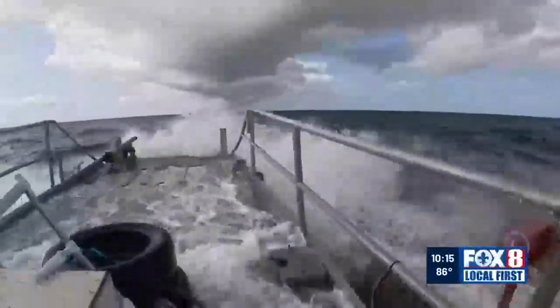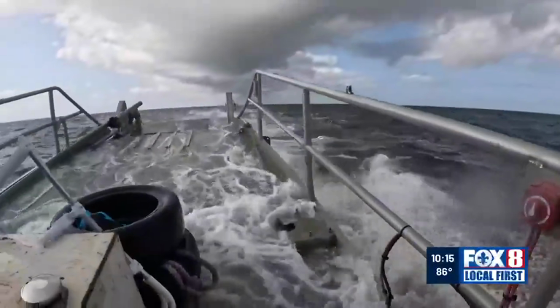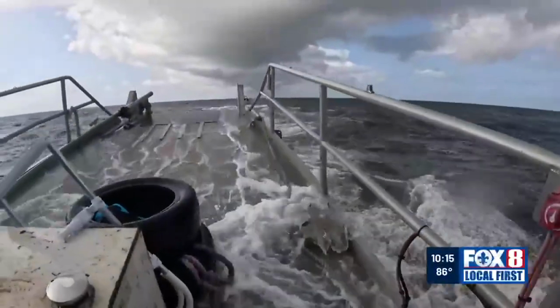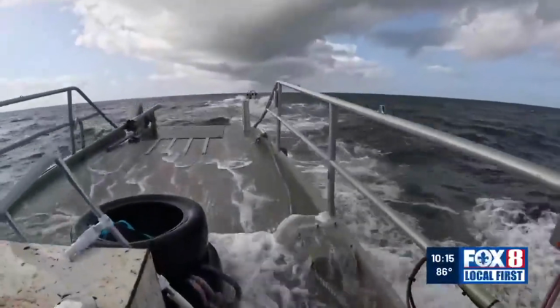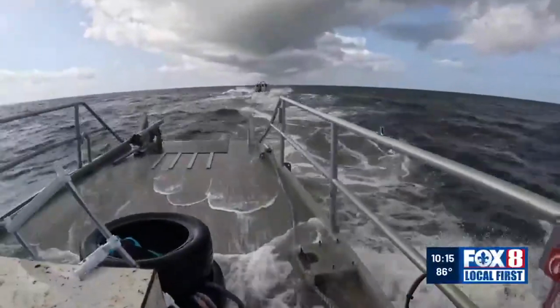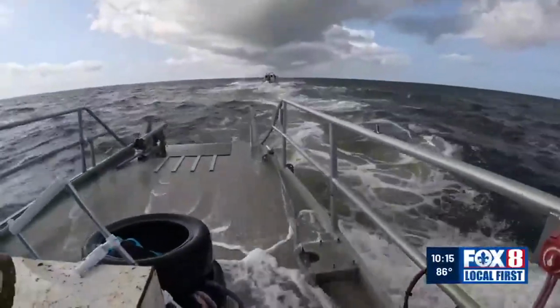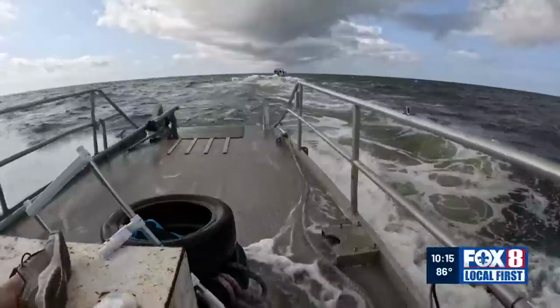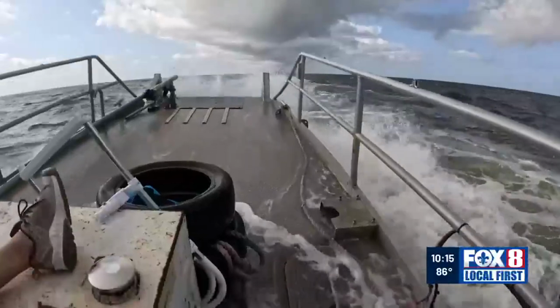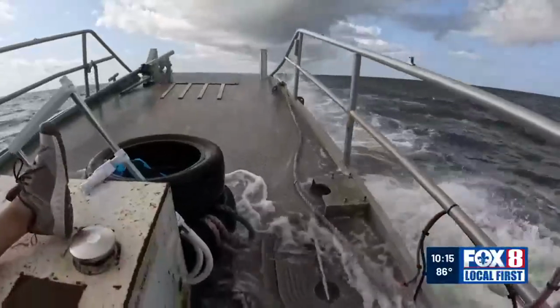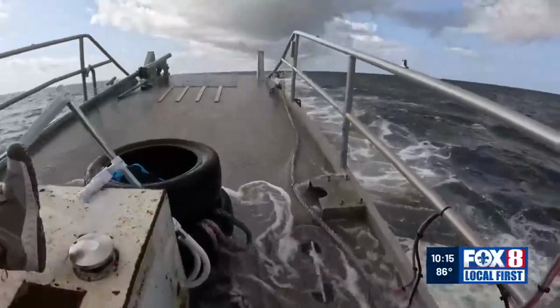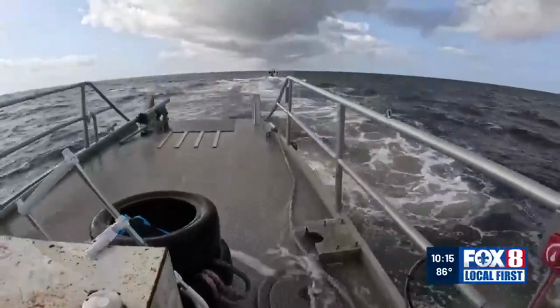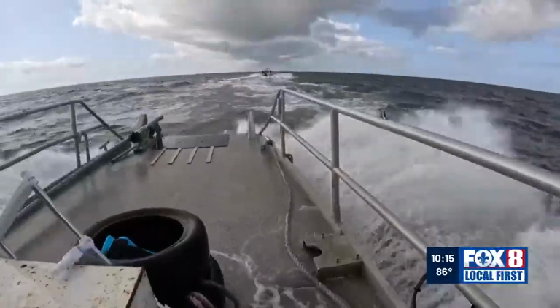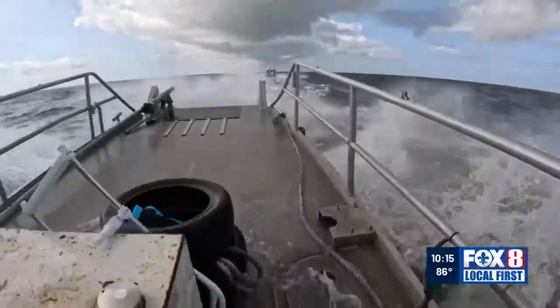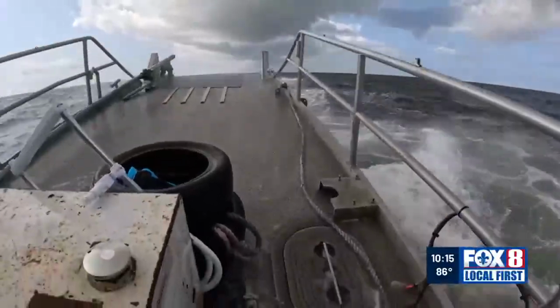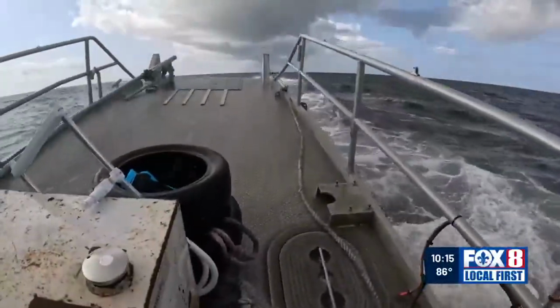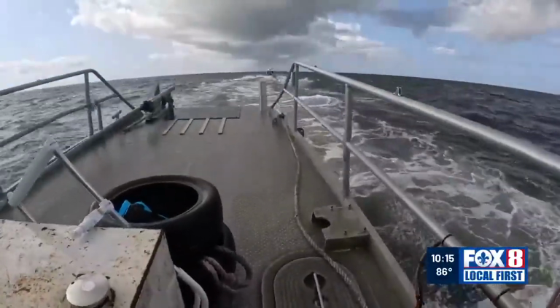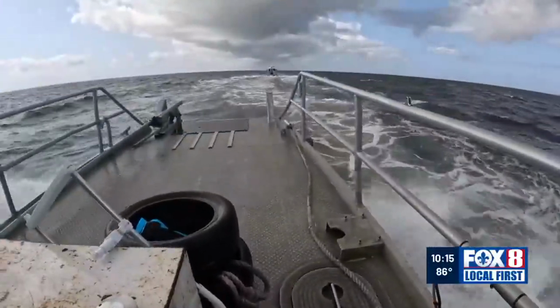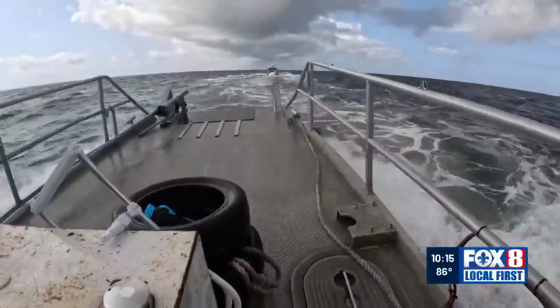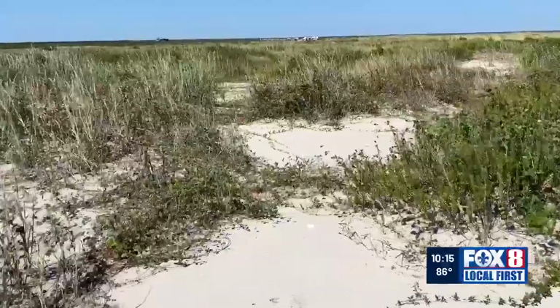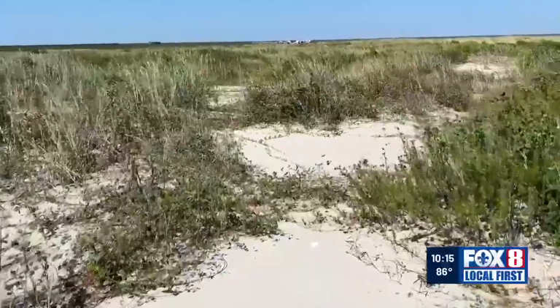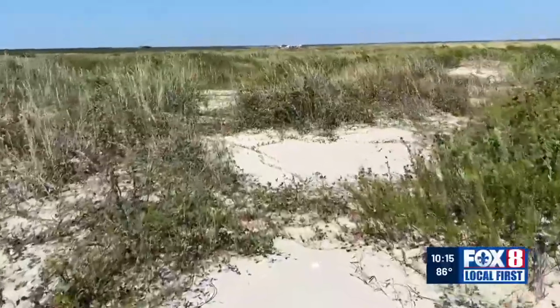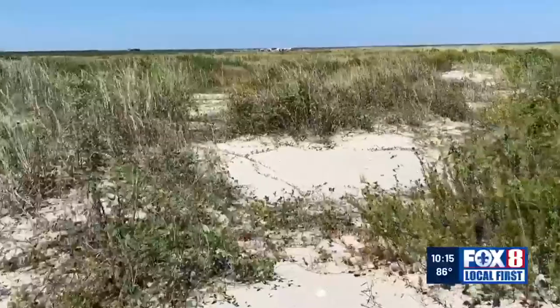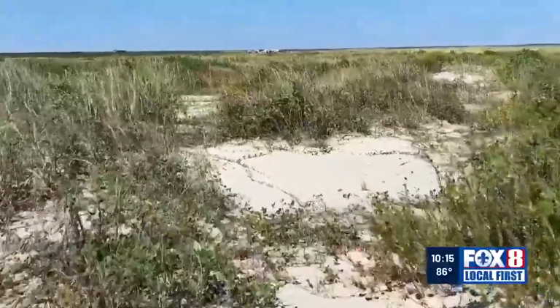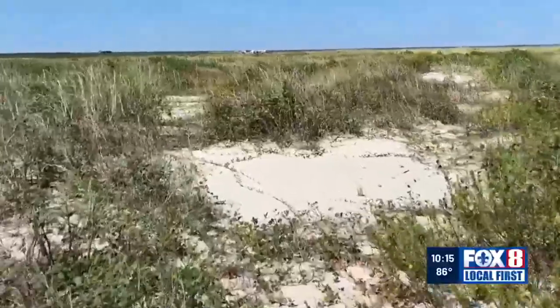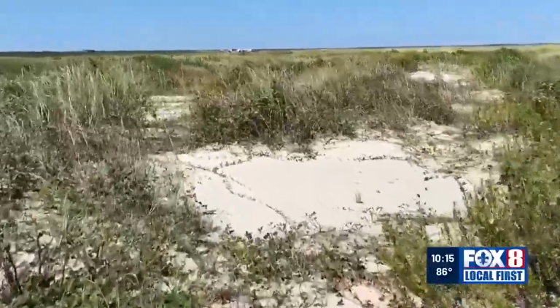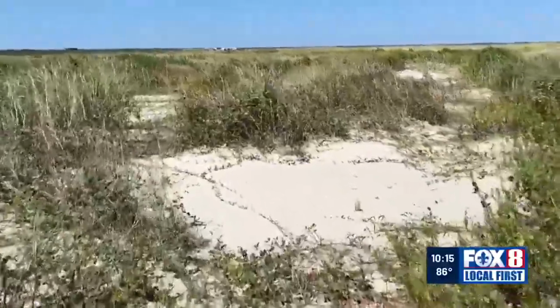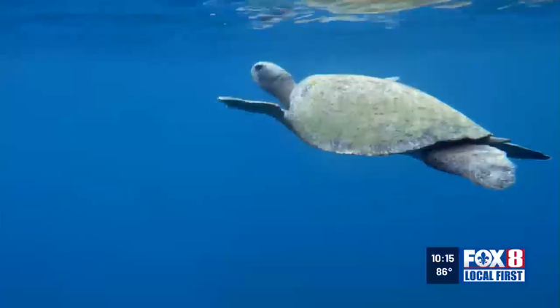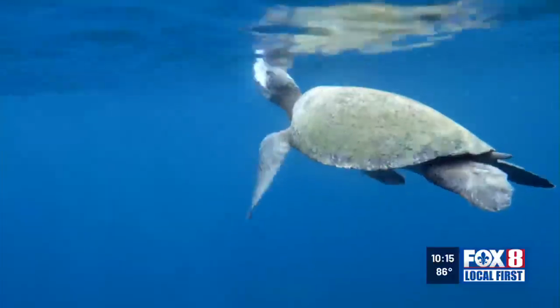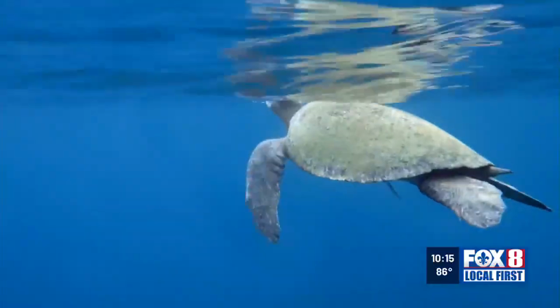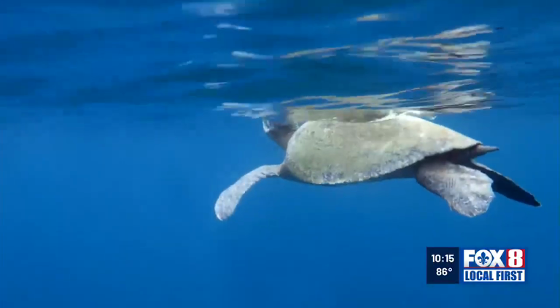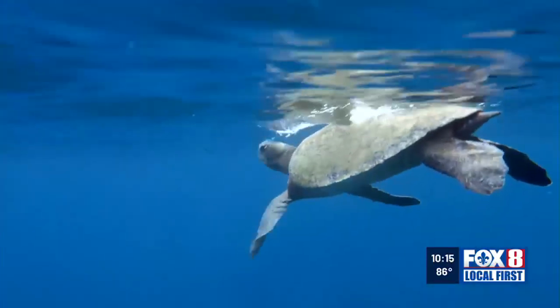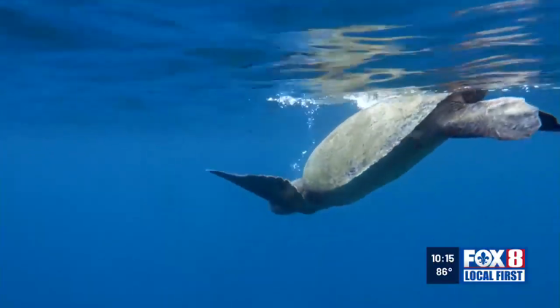On this day, an angry gulf forced a group of coastal scientists and state officials to postpone their trip. Saving this place also poses challenges. And that's where the turtles come in.